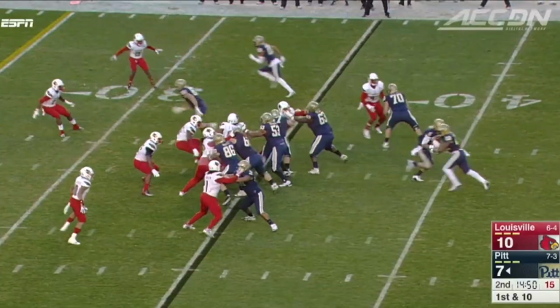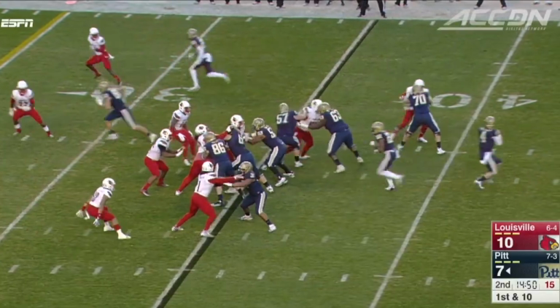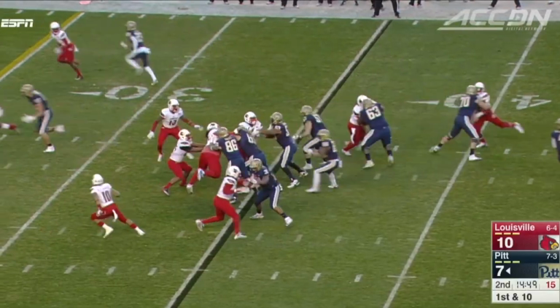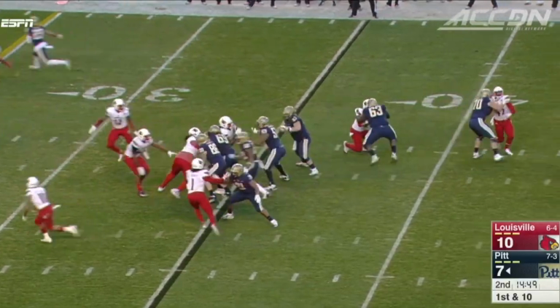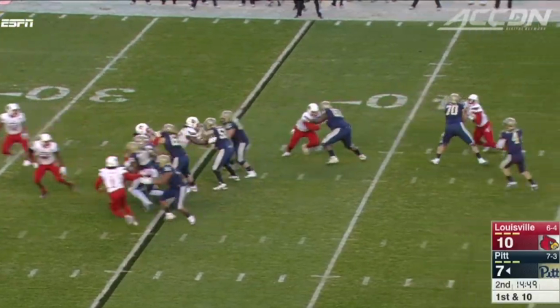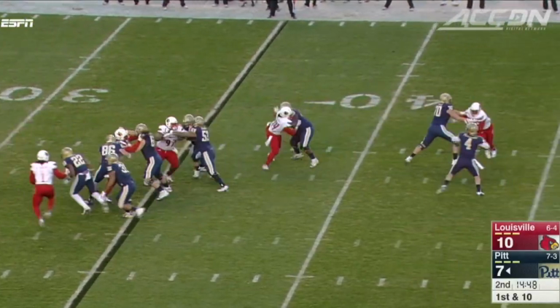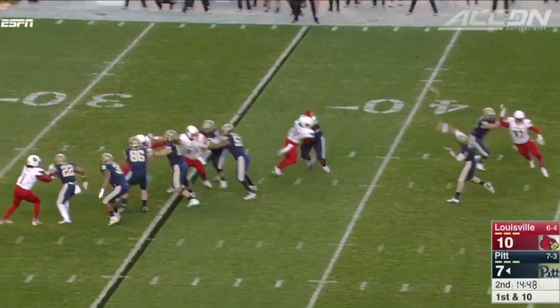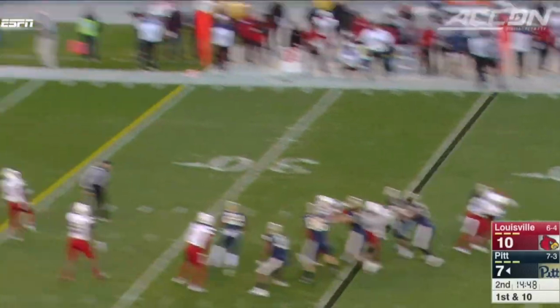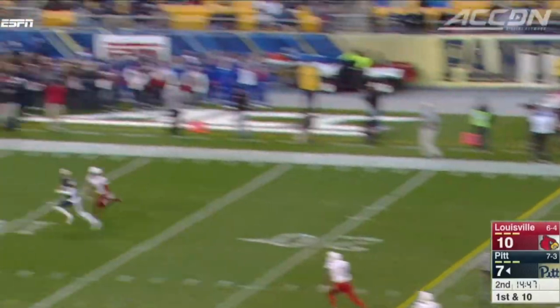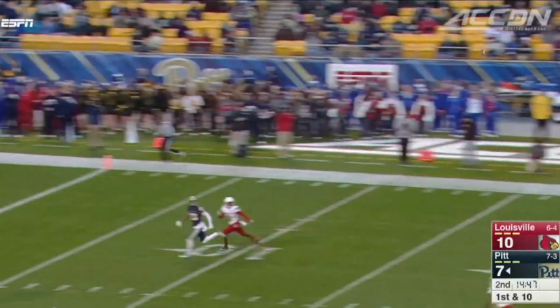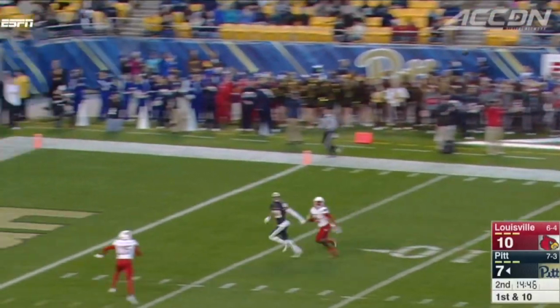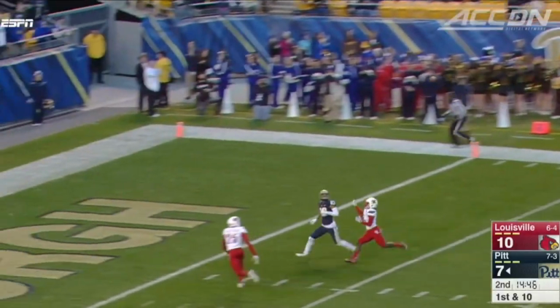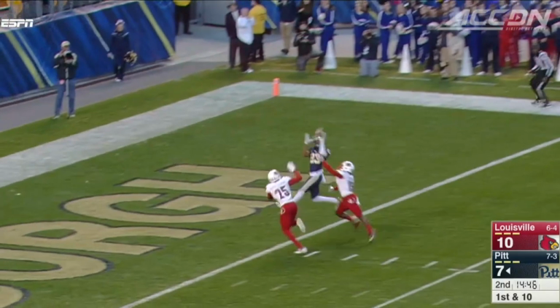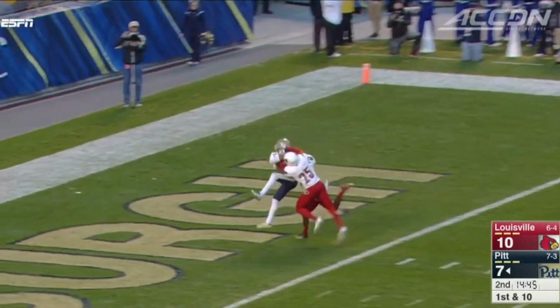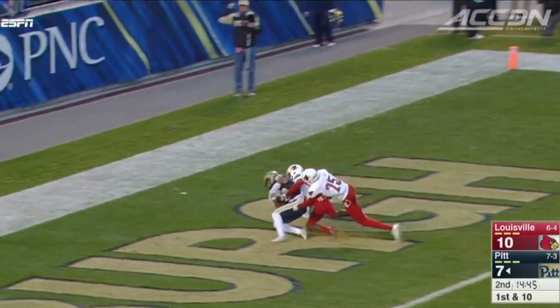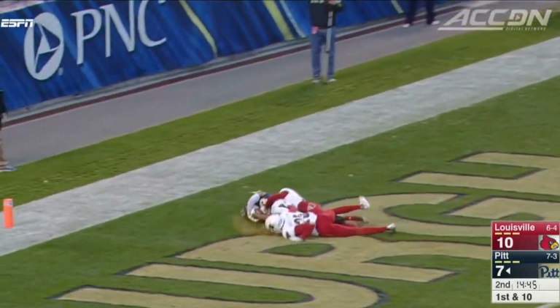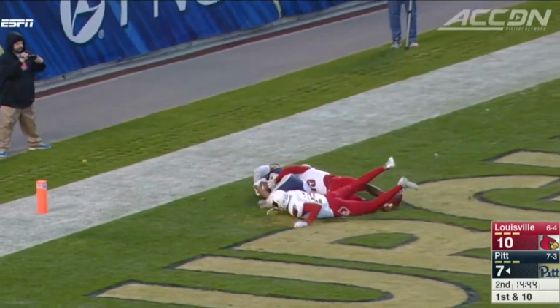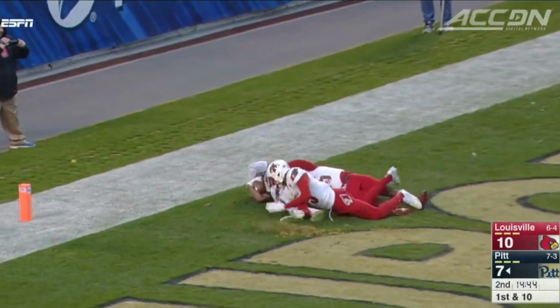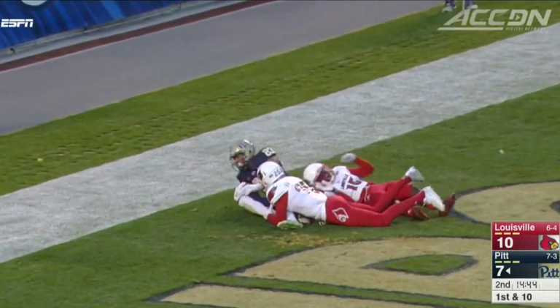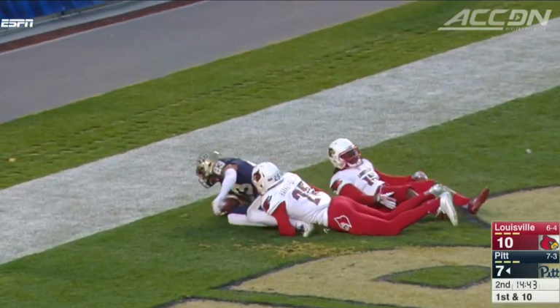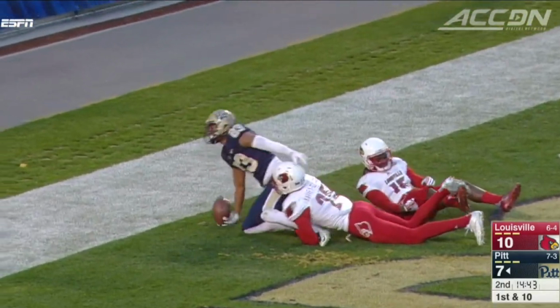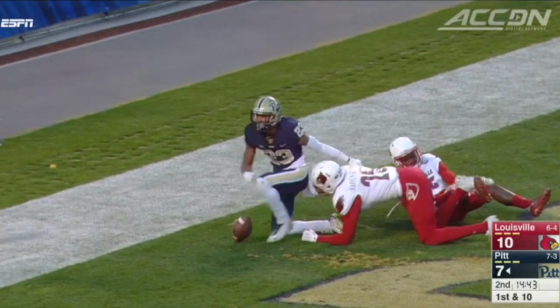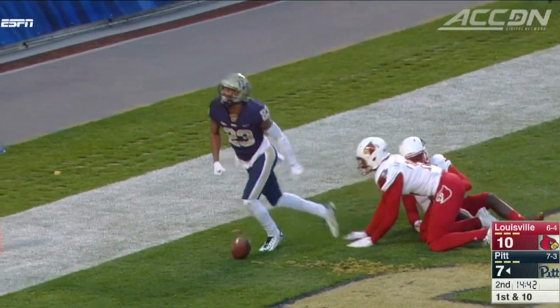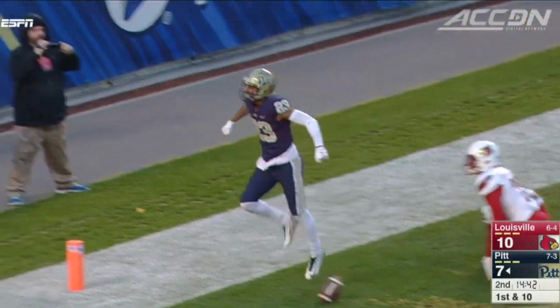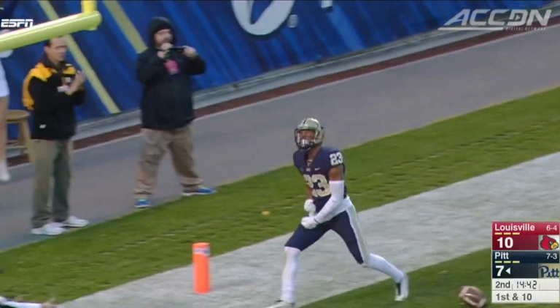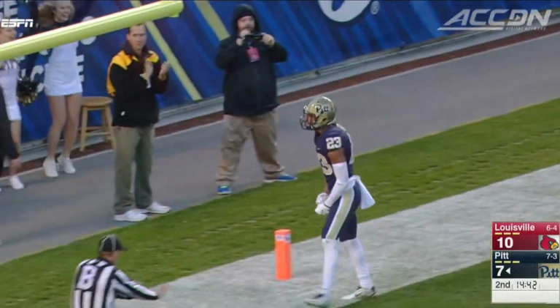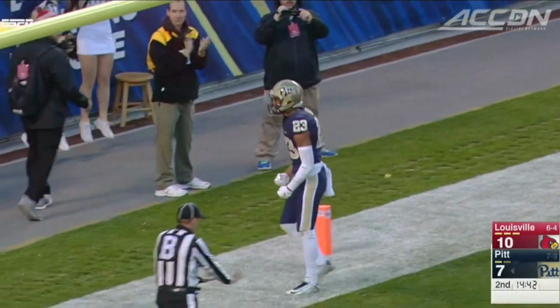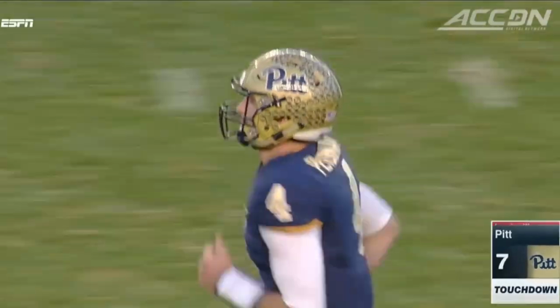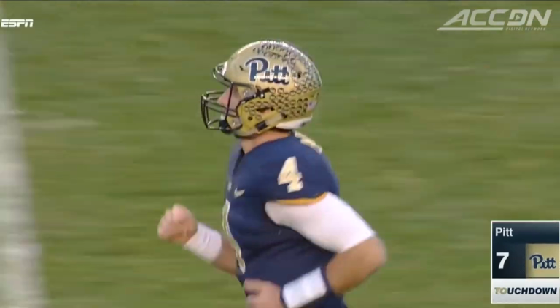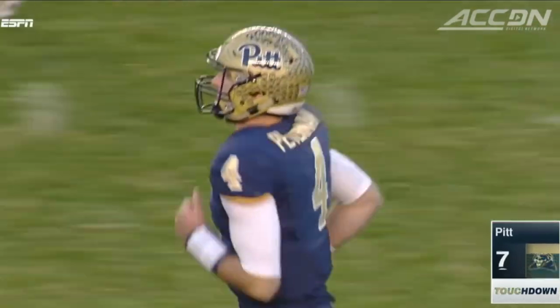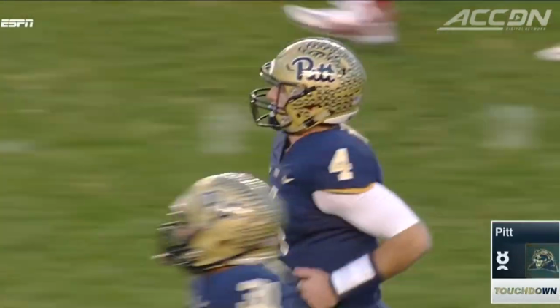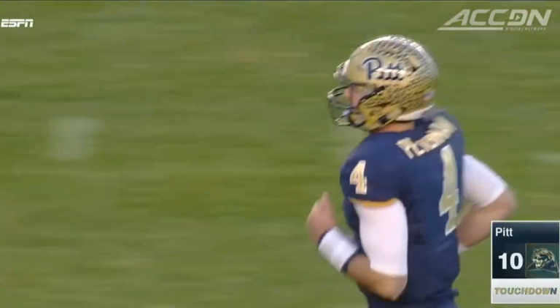In the second quarter, the Panthers pour it on. Nate Peterman finds Tyler Boyd, who beats the double team, 35-yard touchdown. He had 90 yards and a score in the first half — 14-10 Pittsburgh.